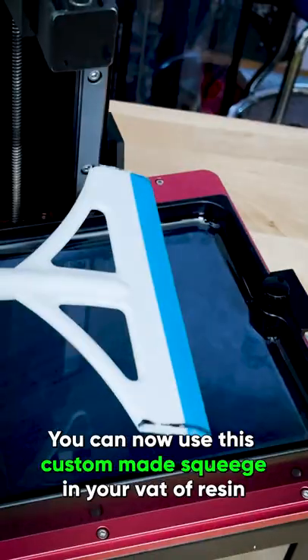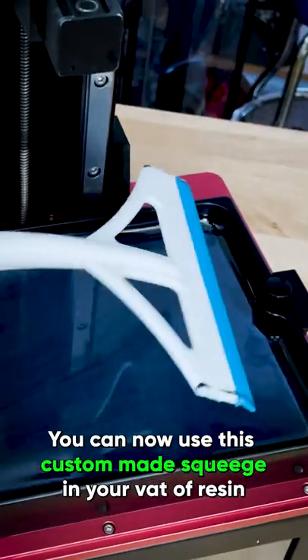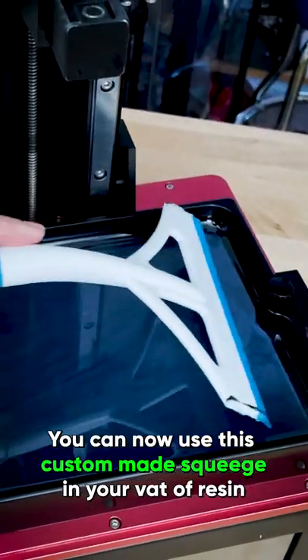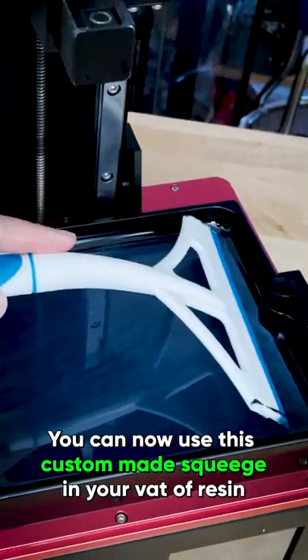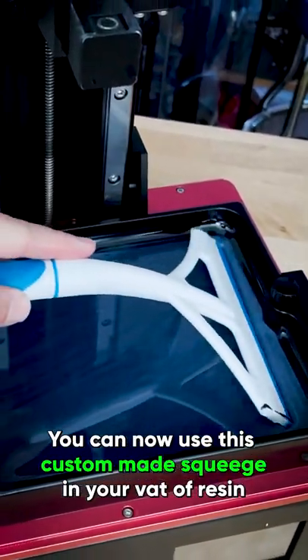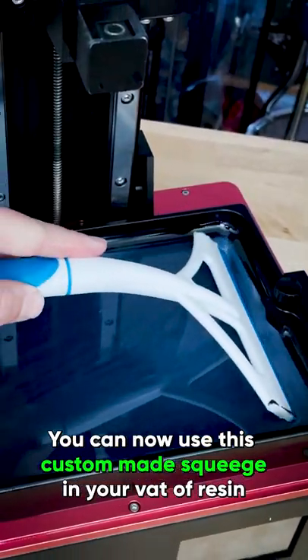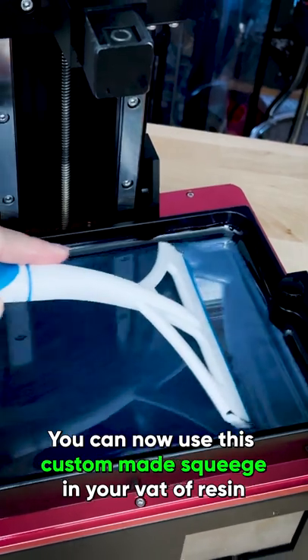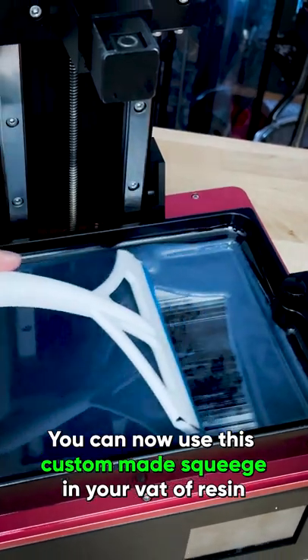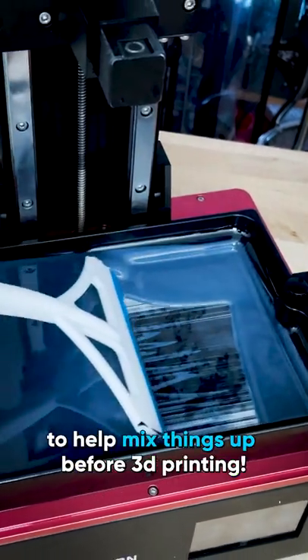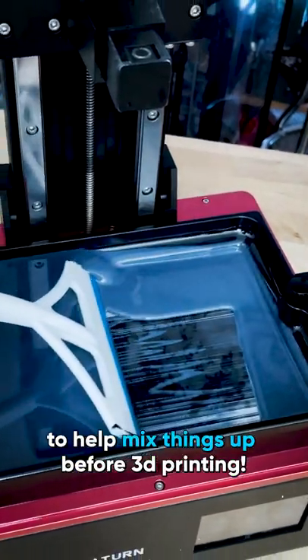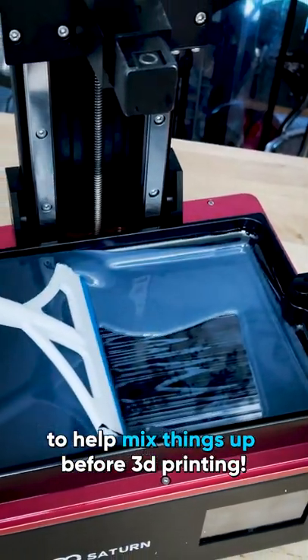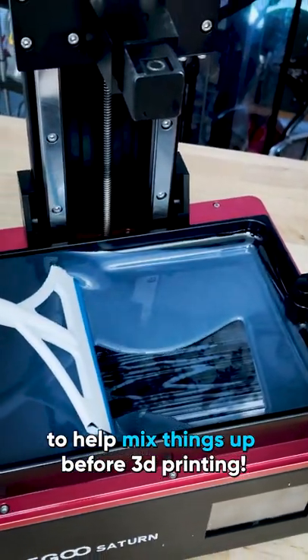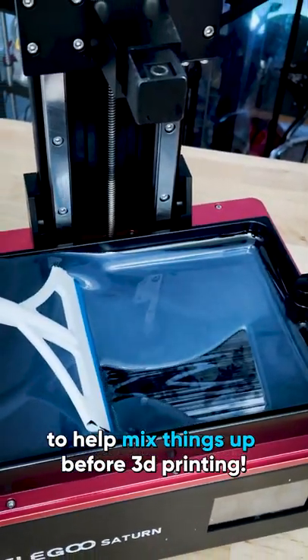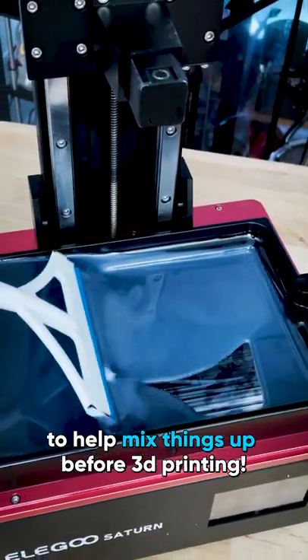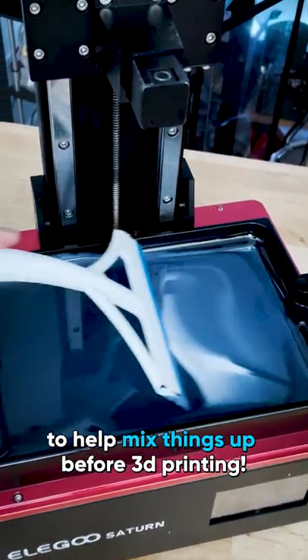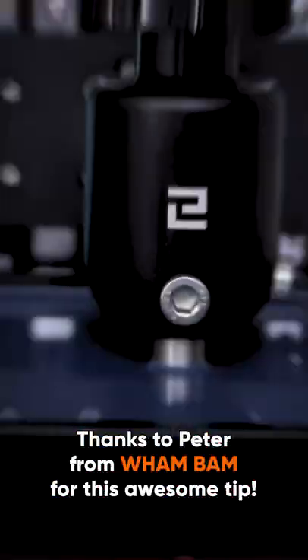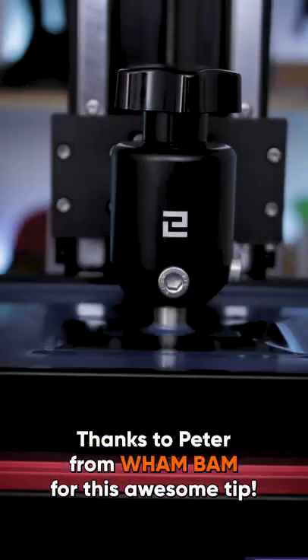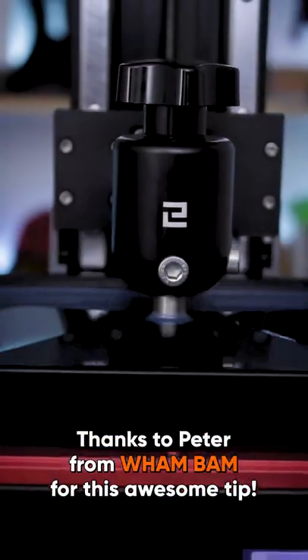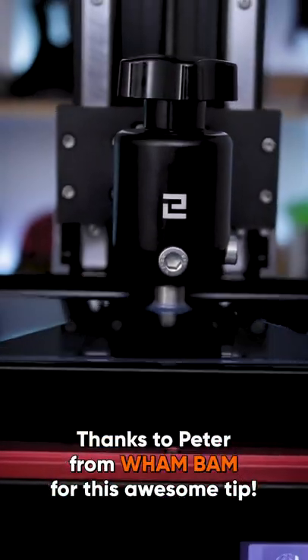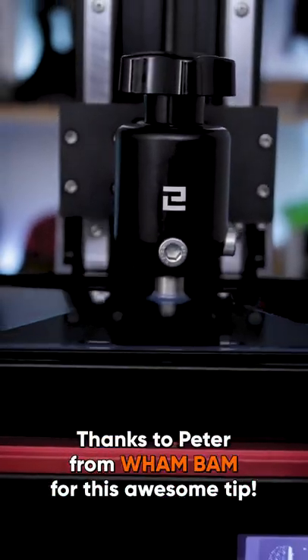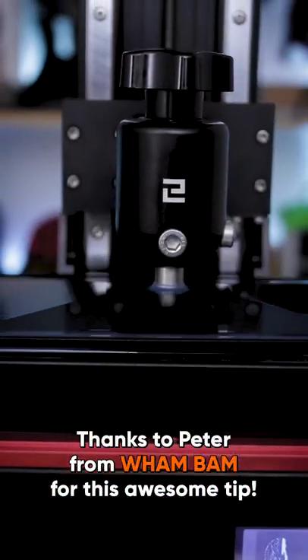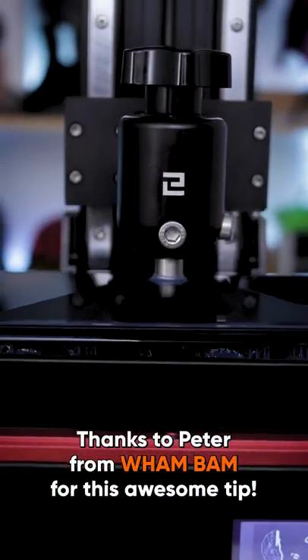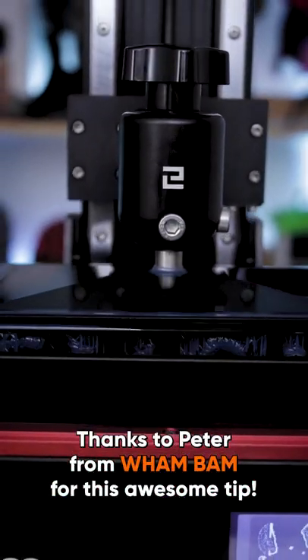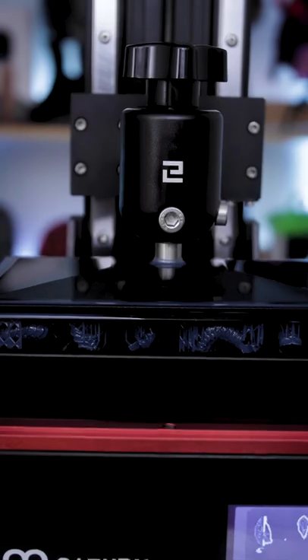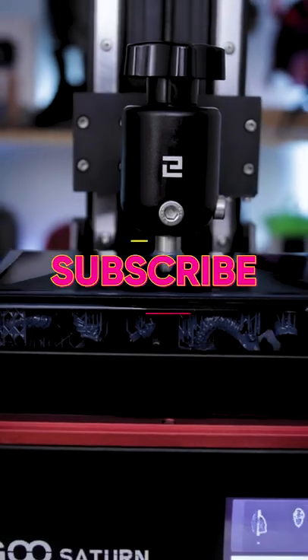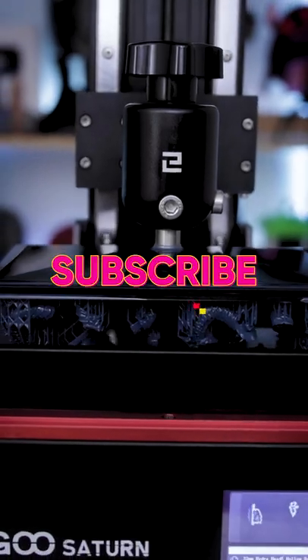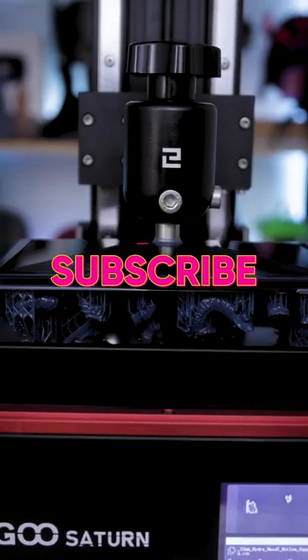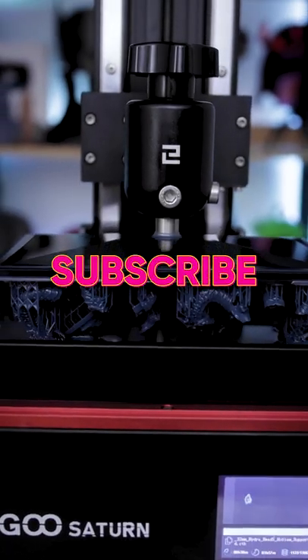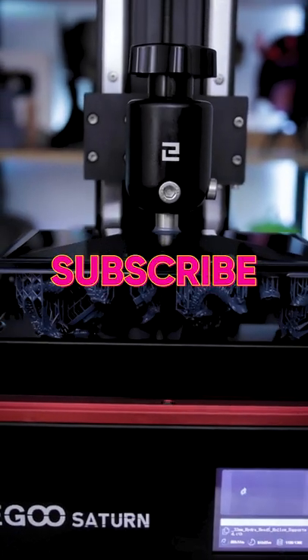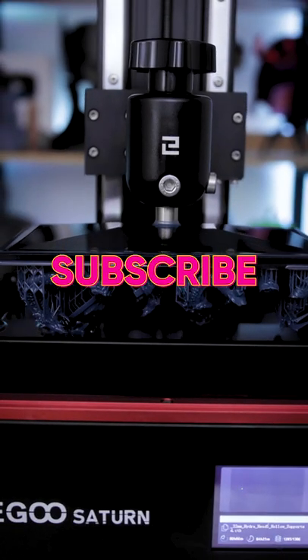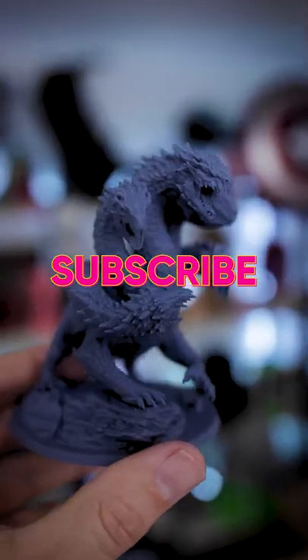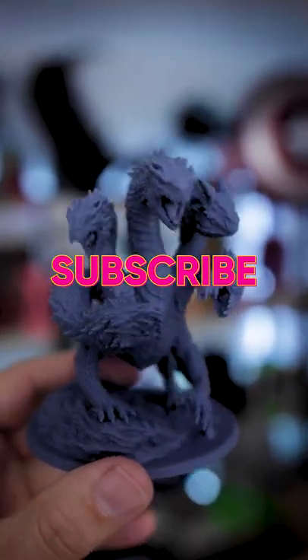You can now use this custom-made squeegee in your vat of resin to help mix things up before 3D printing. Thanks again to Peter from Wham Bam for this awesome tip. Make sure to subscribe for more resin 3D printing videos.